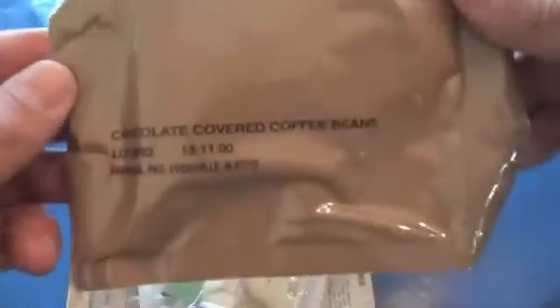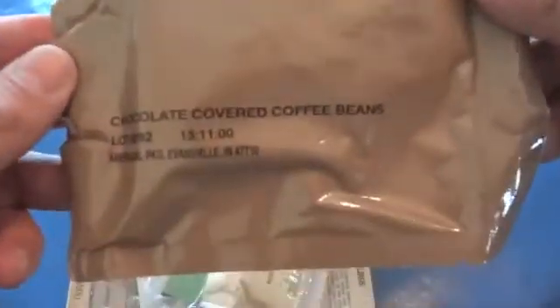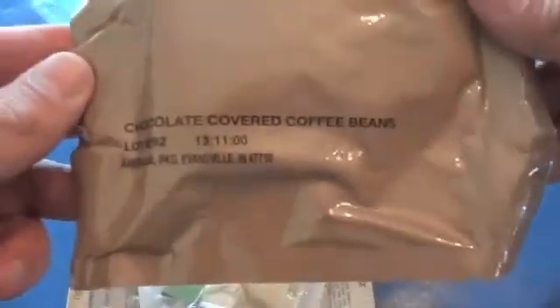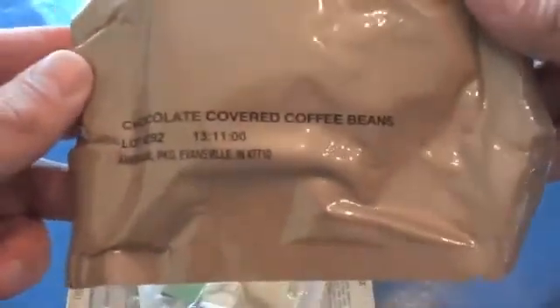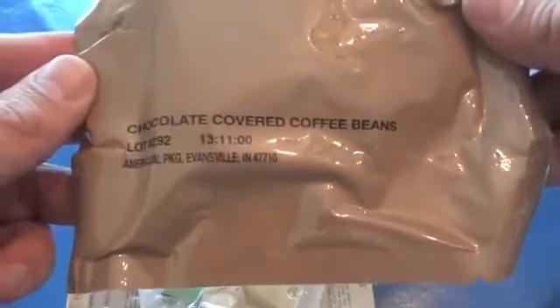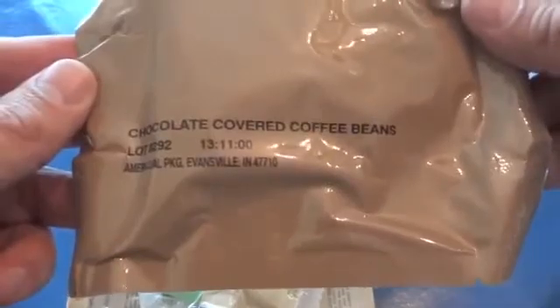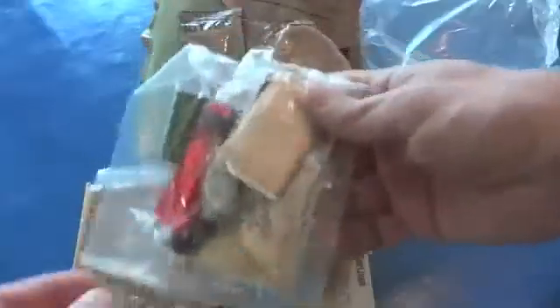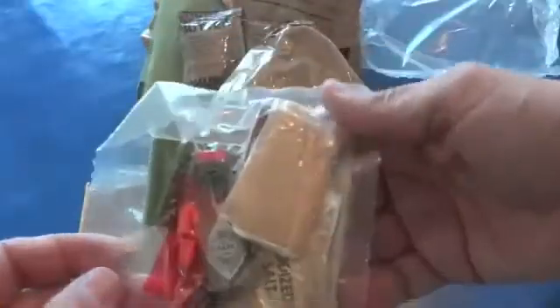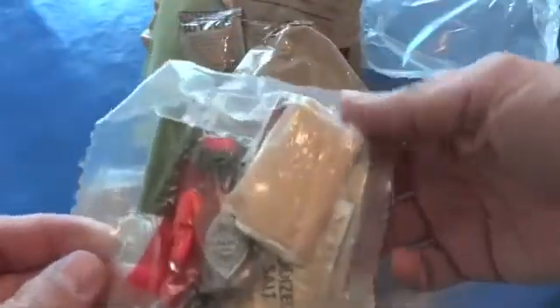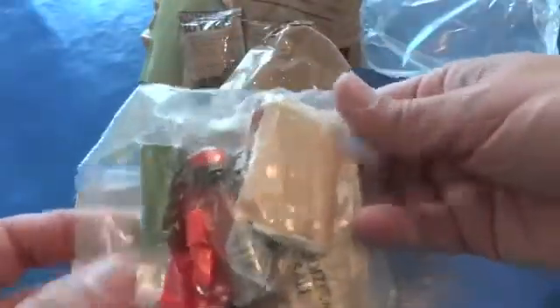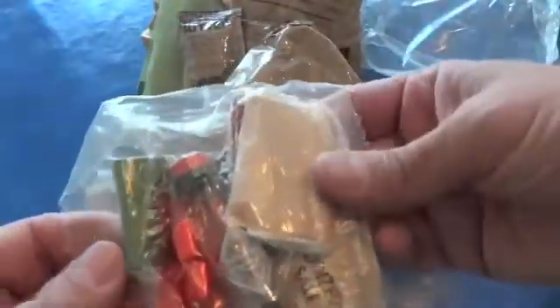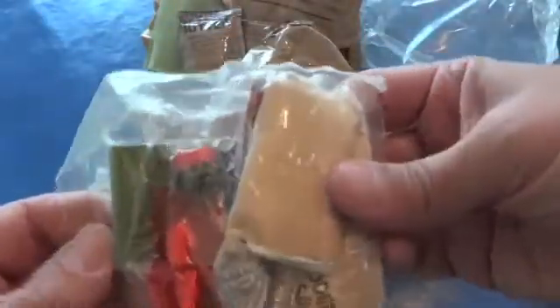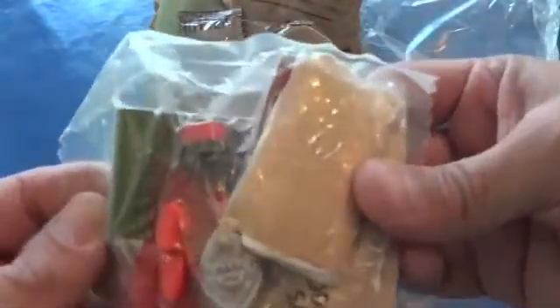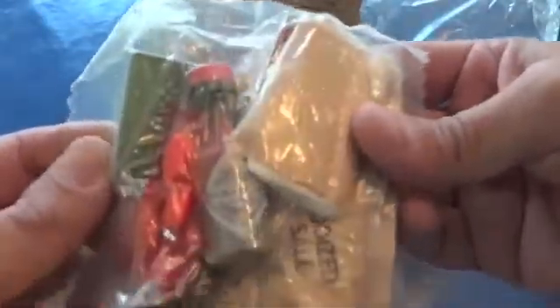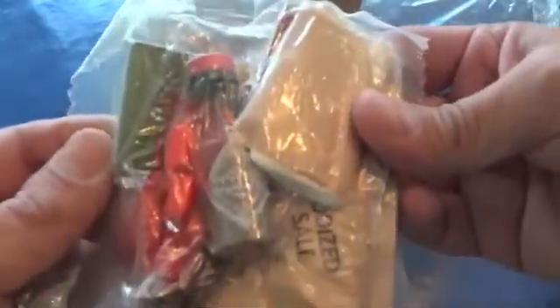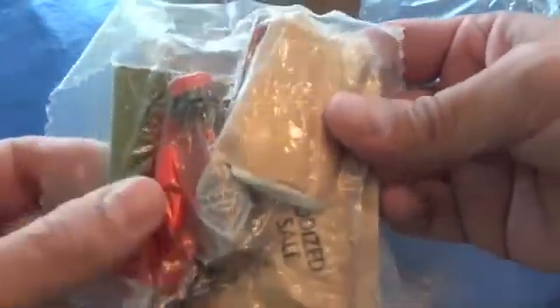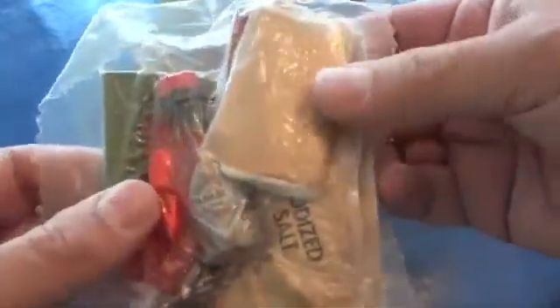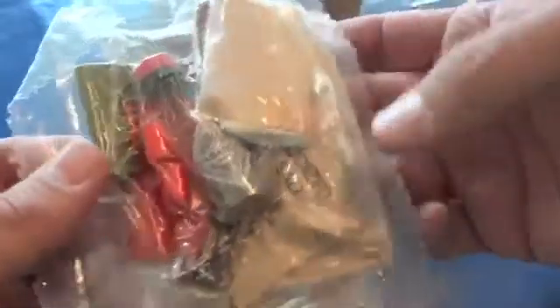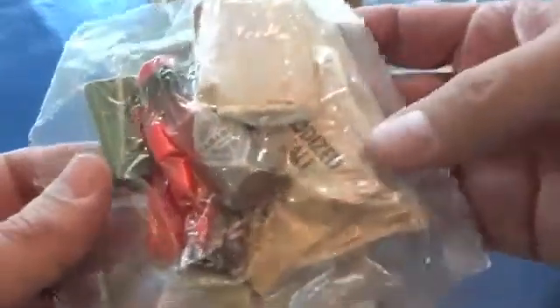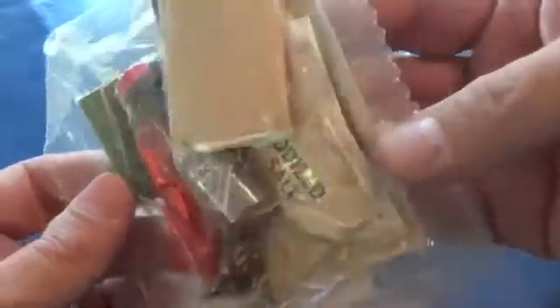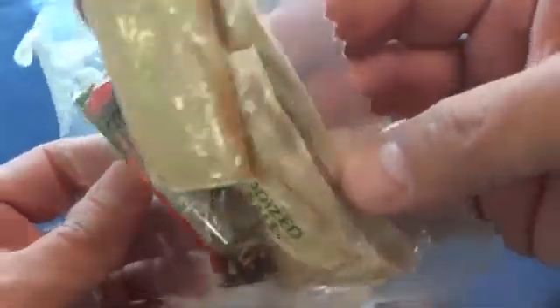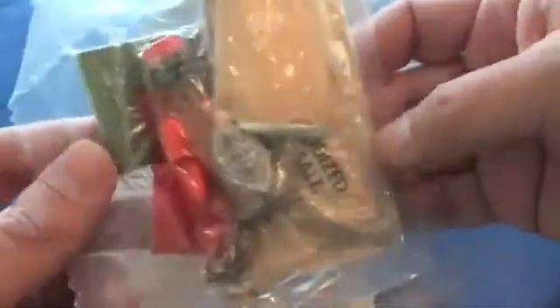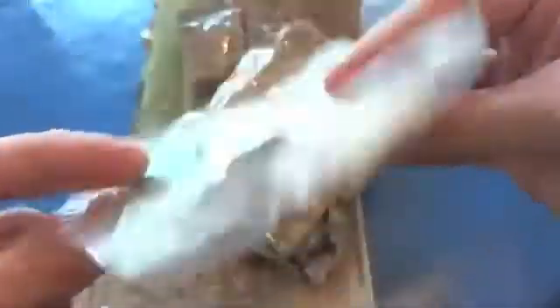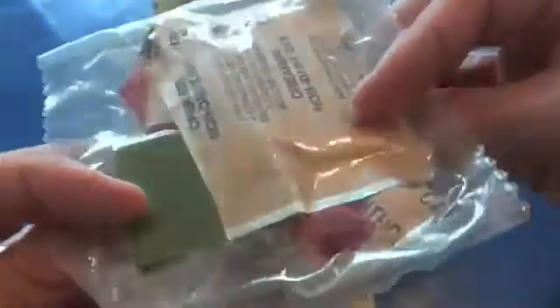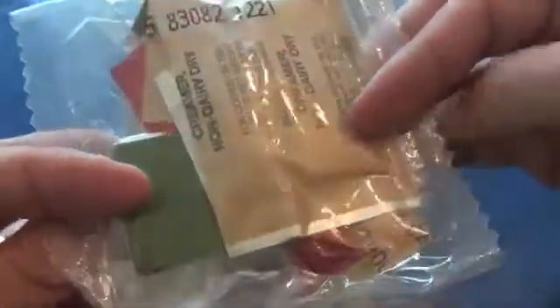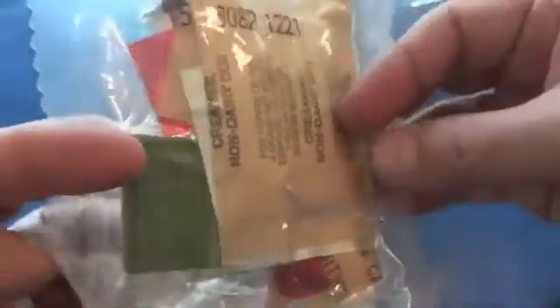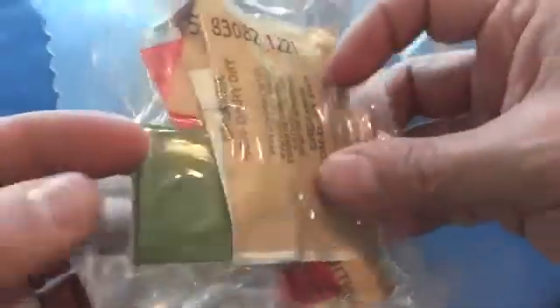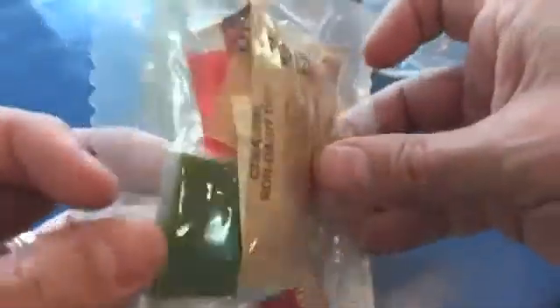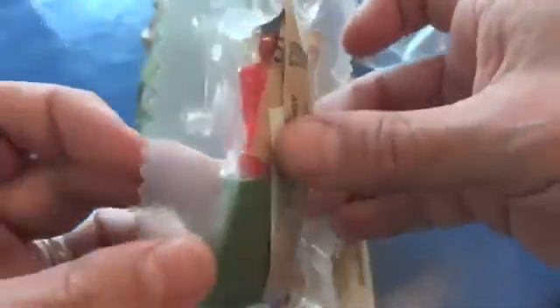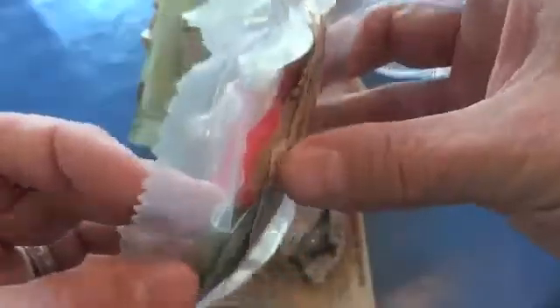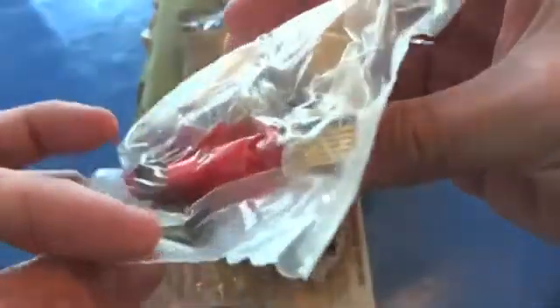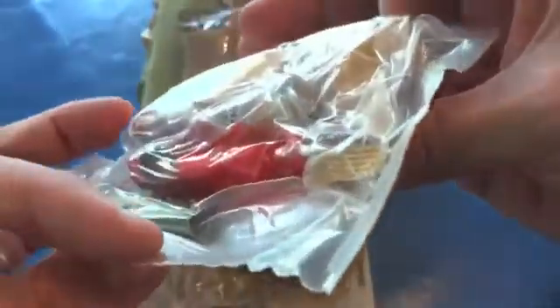Chocolate covered coffee beans. Accessory packet with Tabasco sauce, gum, toilet paper, salt, matches, creamer, and there must be some sugar in there too.